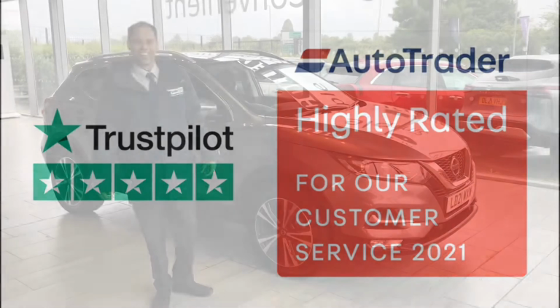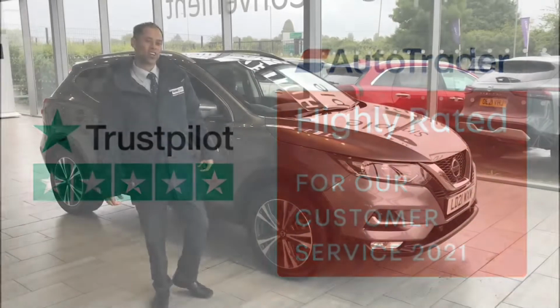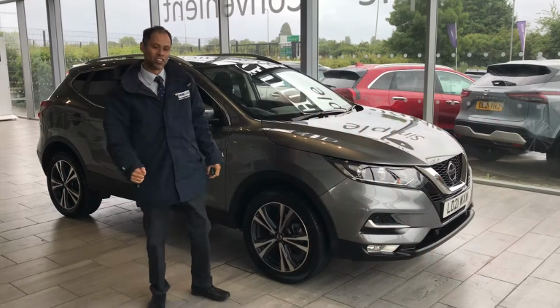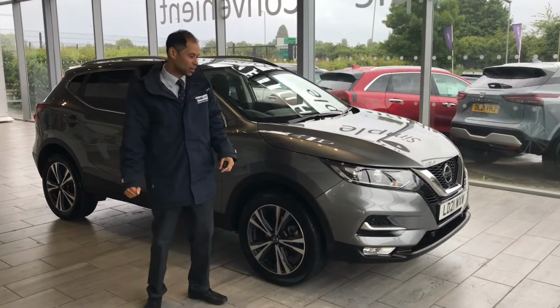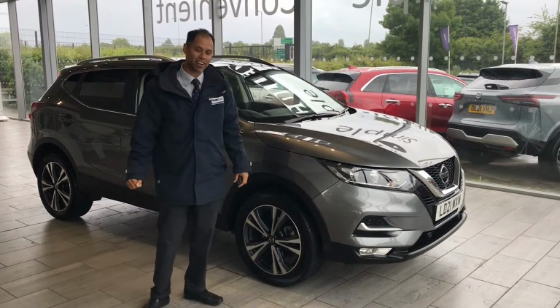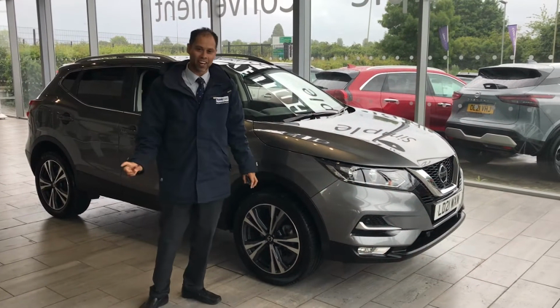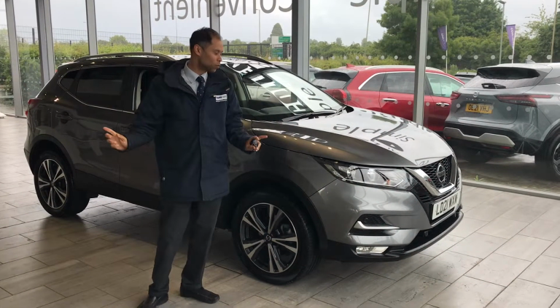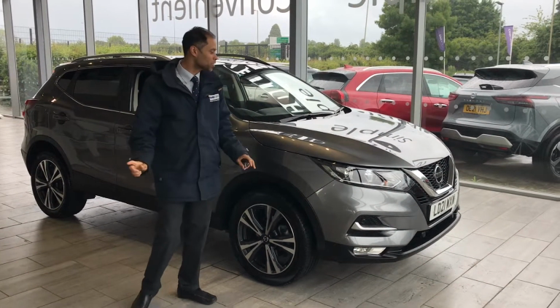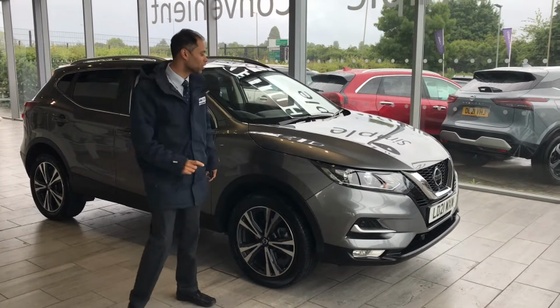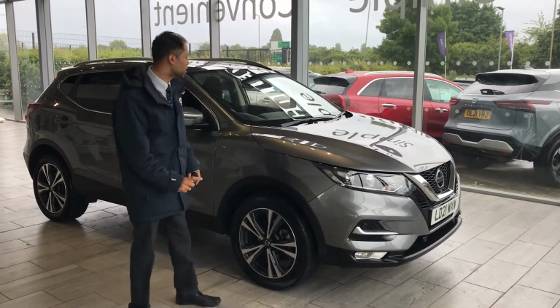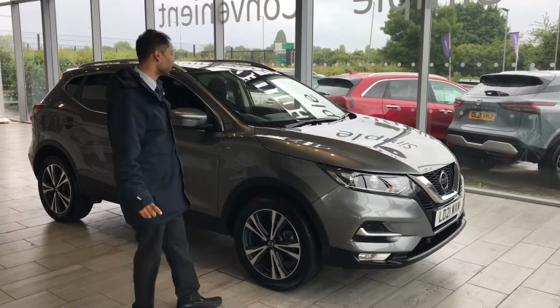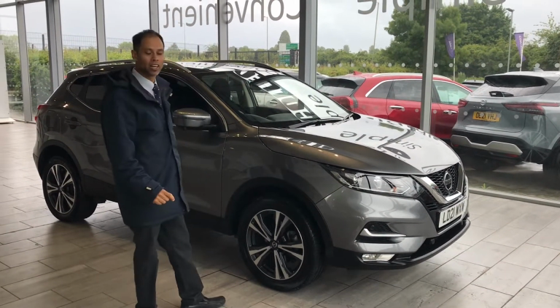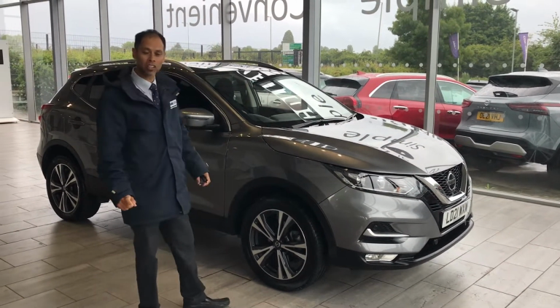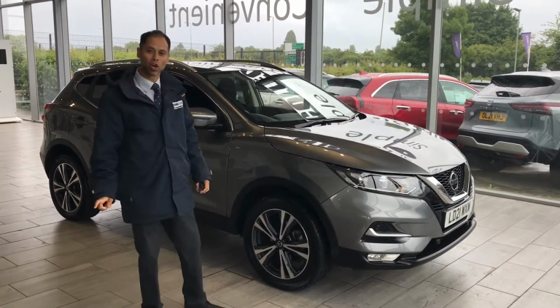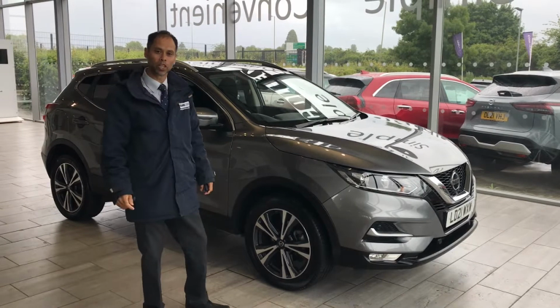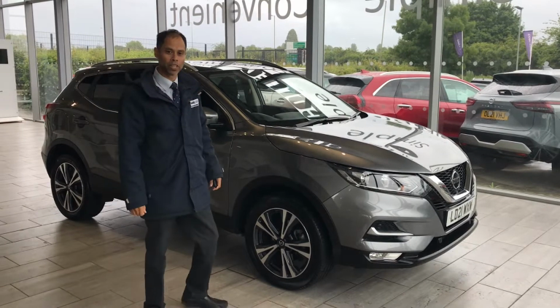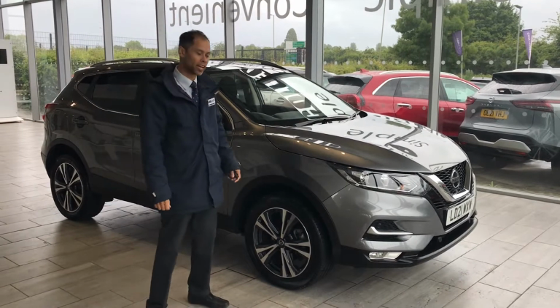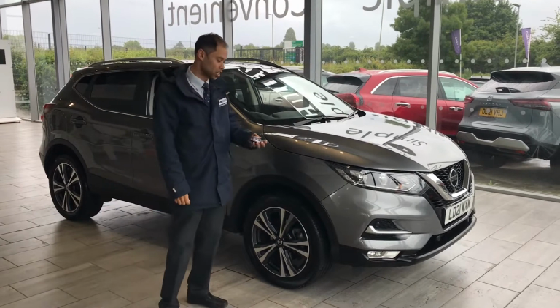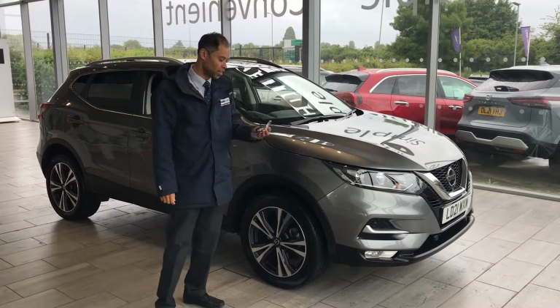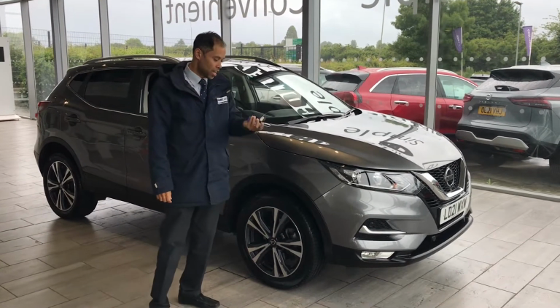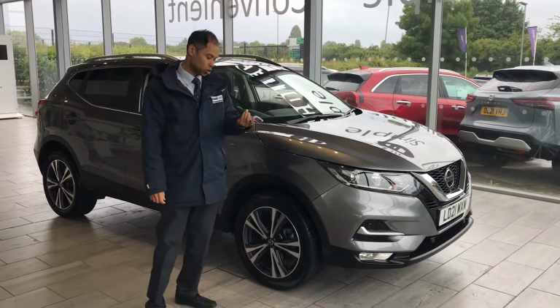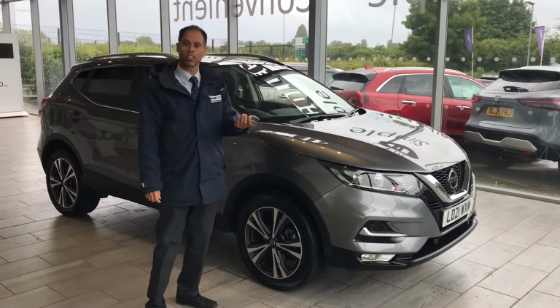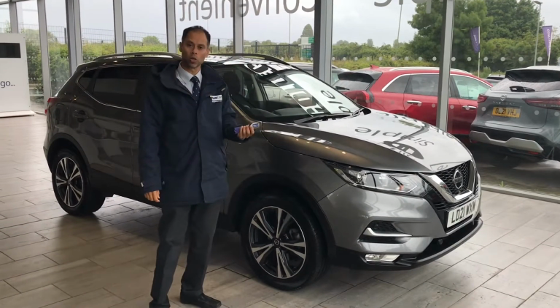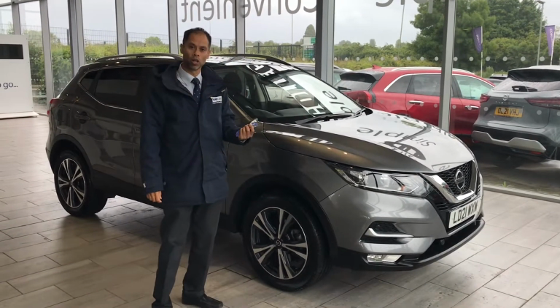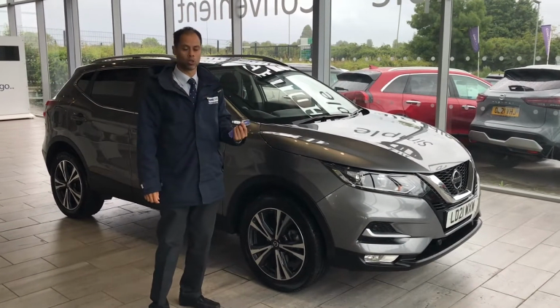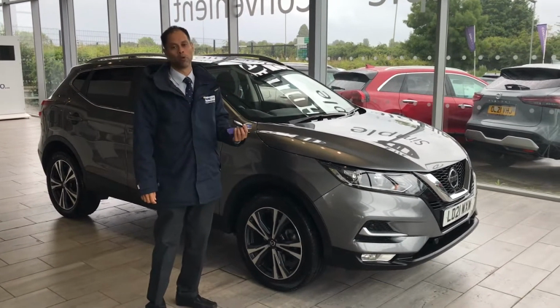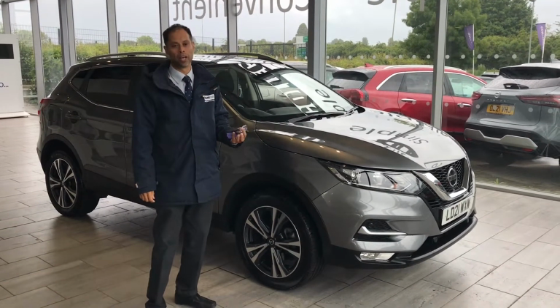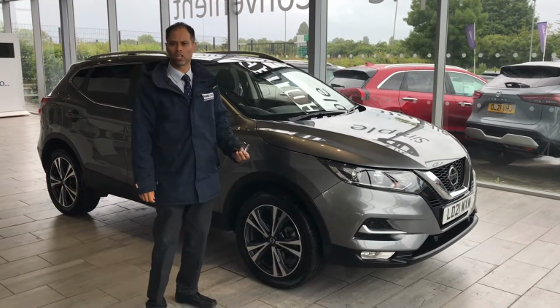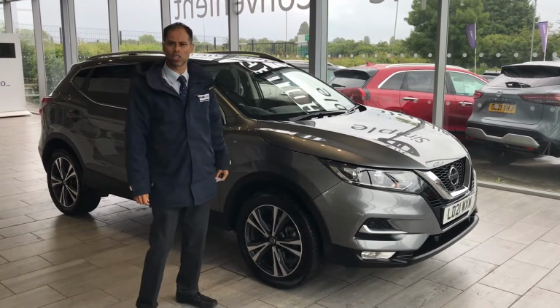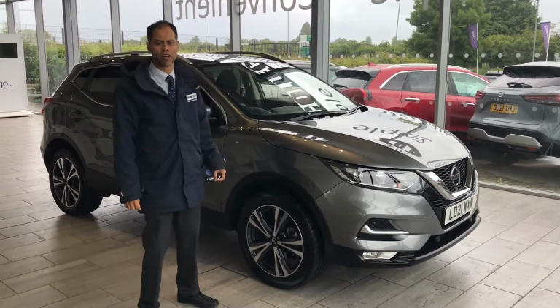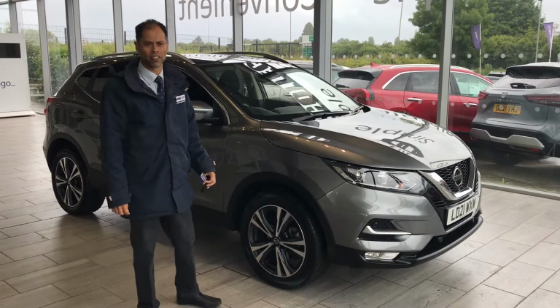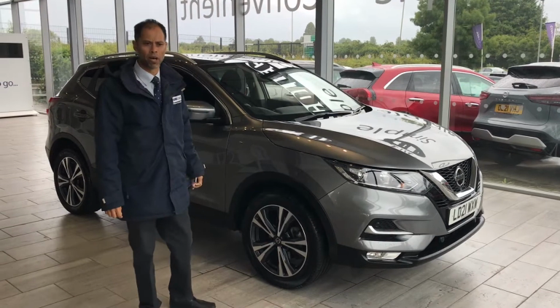Good afternoon, welcome to Thame Cars. Here we present you a stunning last of the old shape Nissan Qashqai. It's a 2021, 21 plate, done just over 9,000 miles.